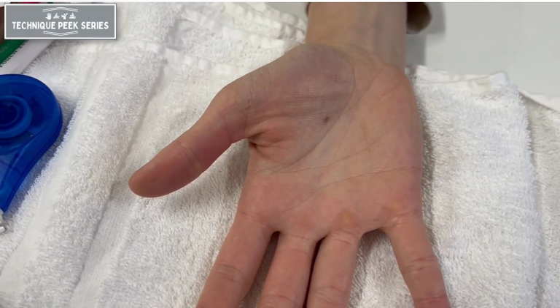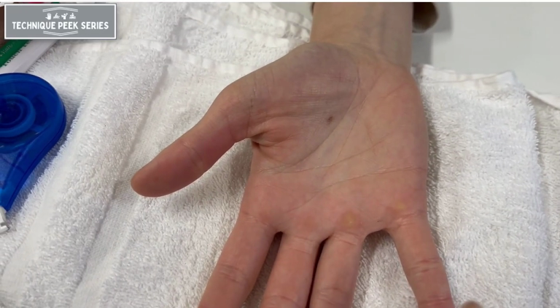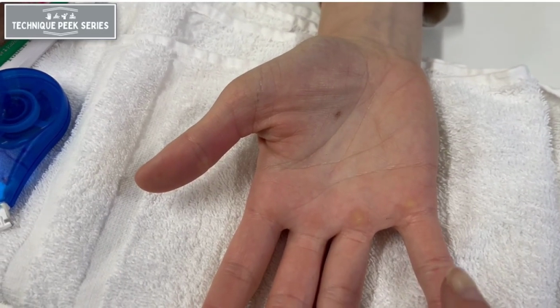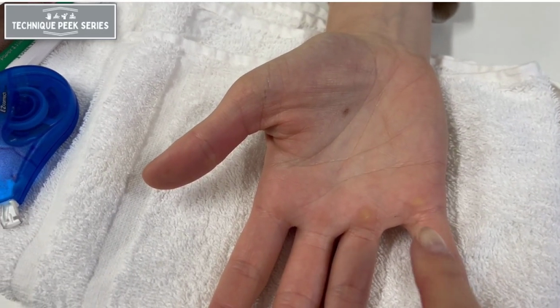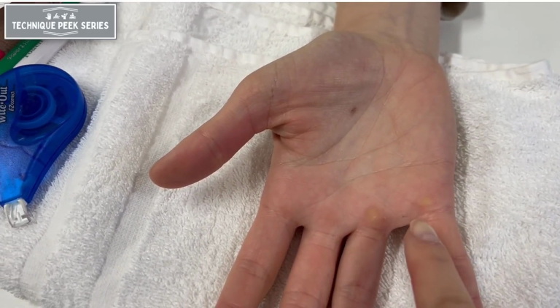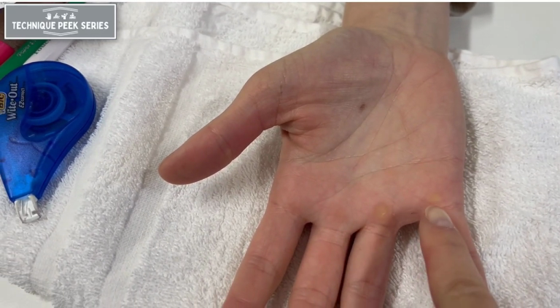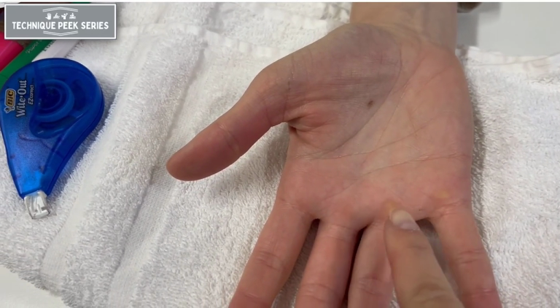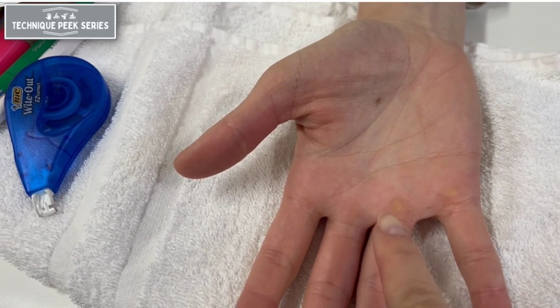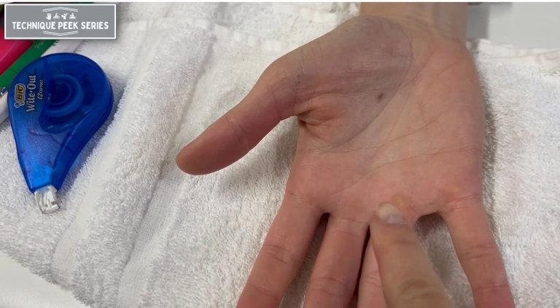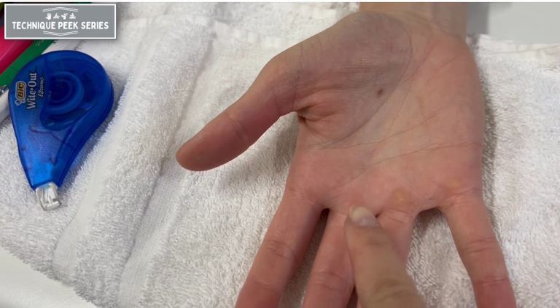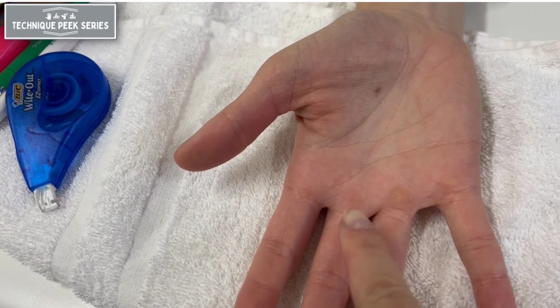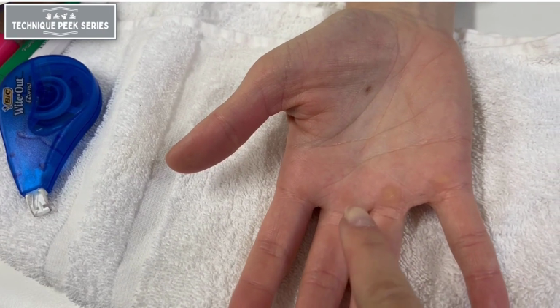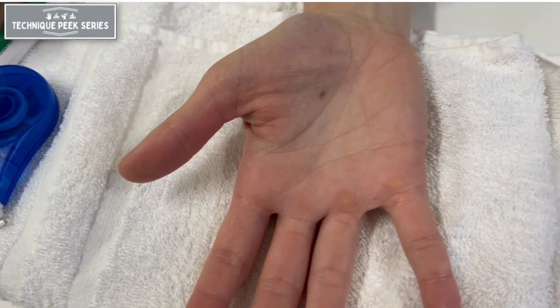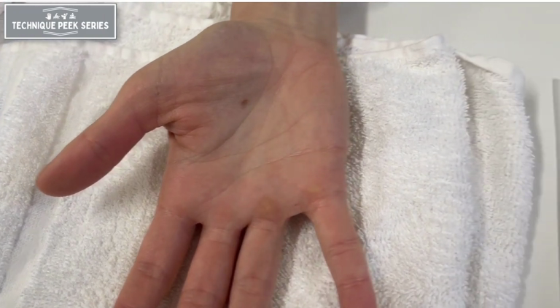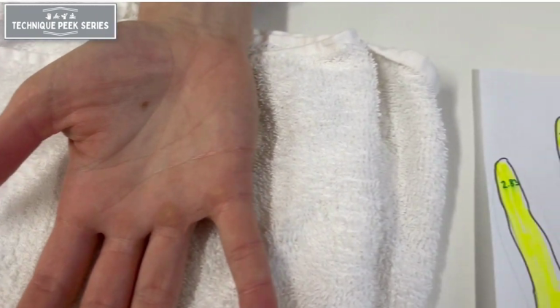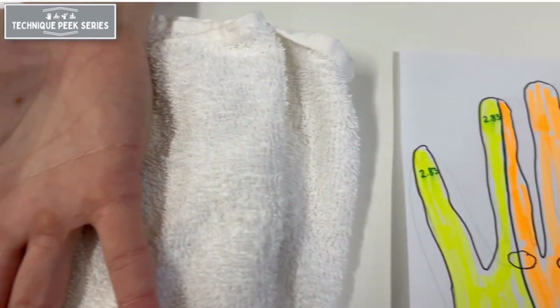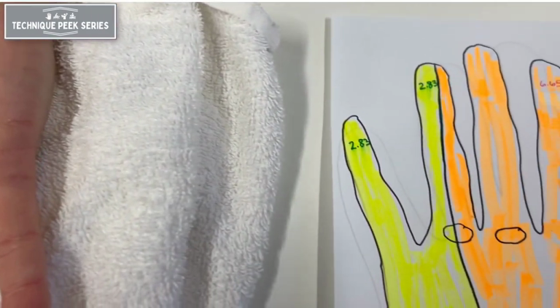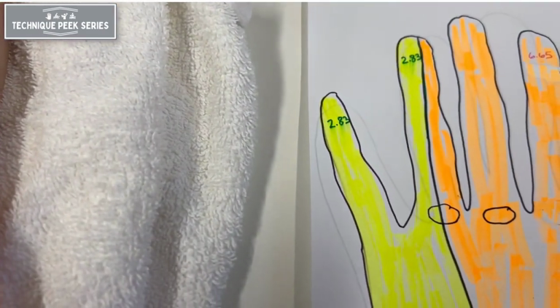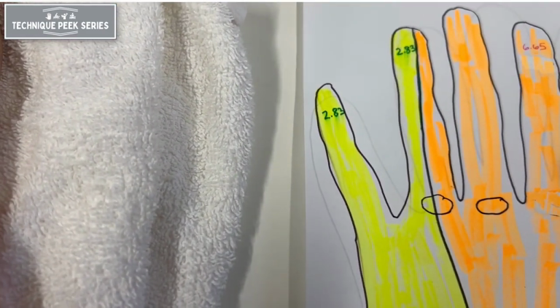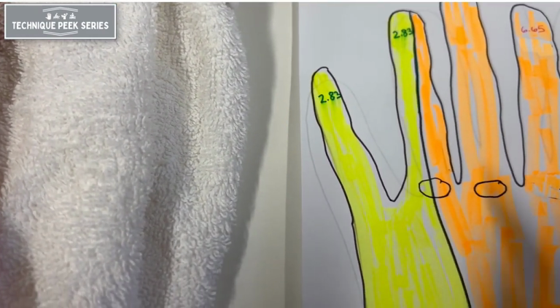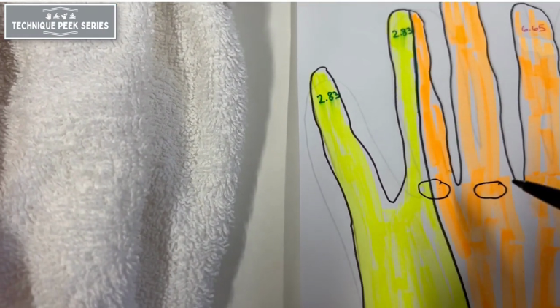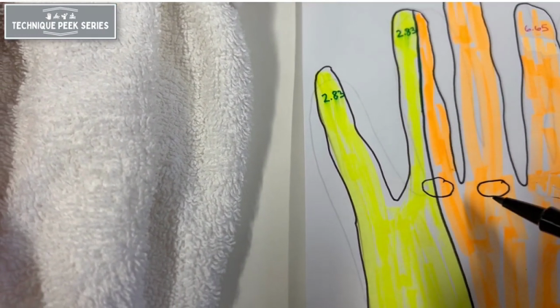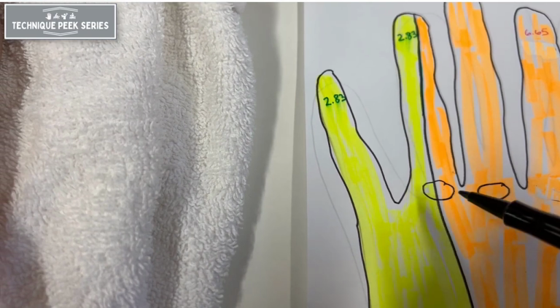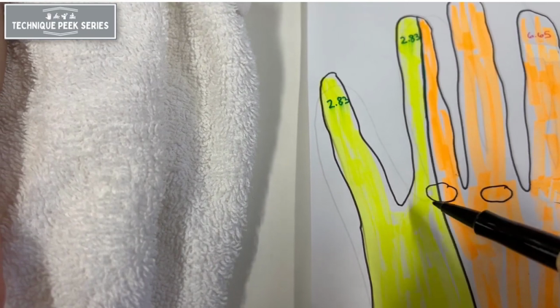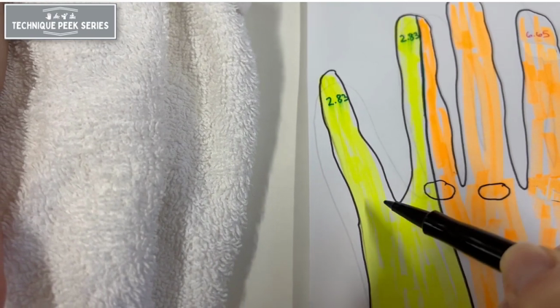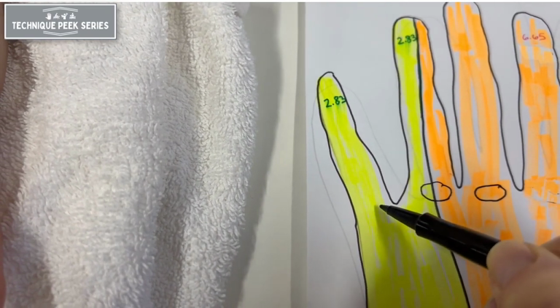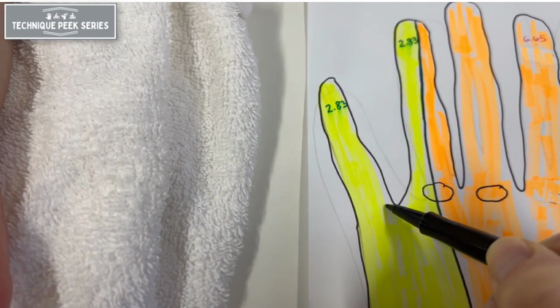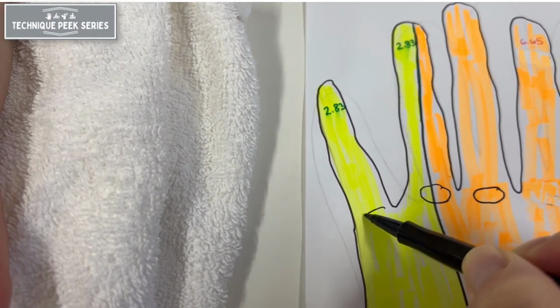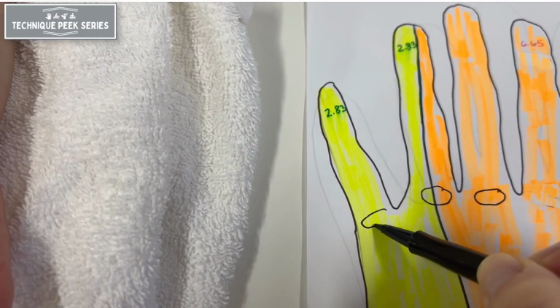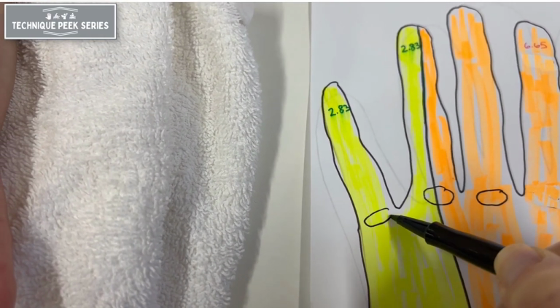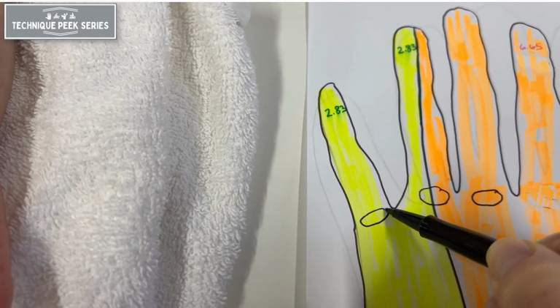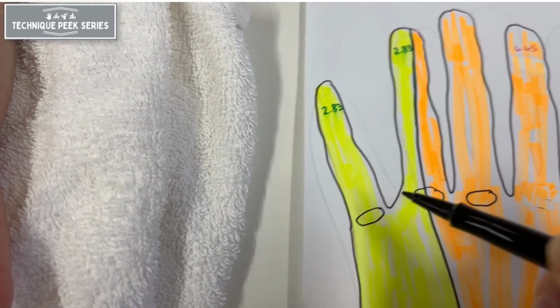One other thing to note is if the patient has any calluses or dry skin on their hands, these are not areas that are best to test because they would have decreased sensation. You'll want to mark those areas on your chart.